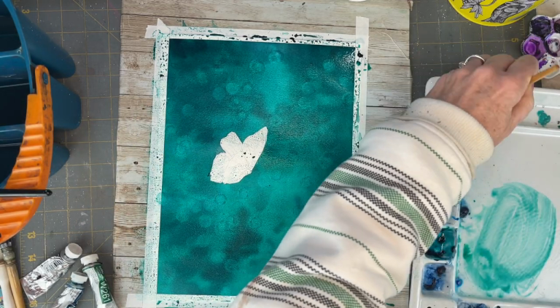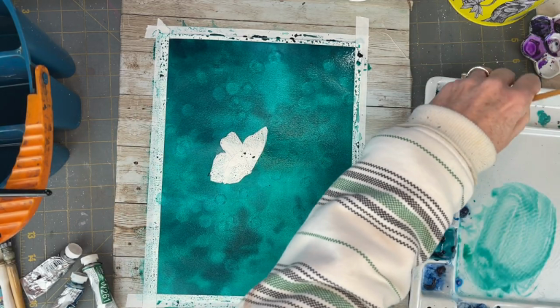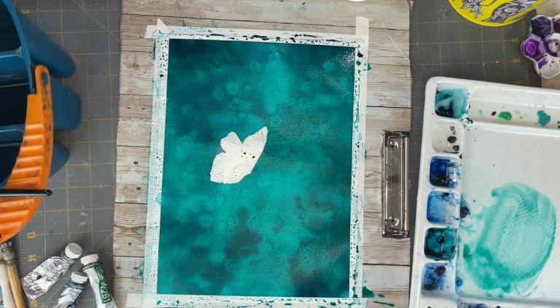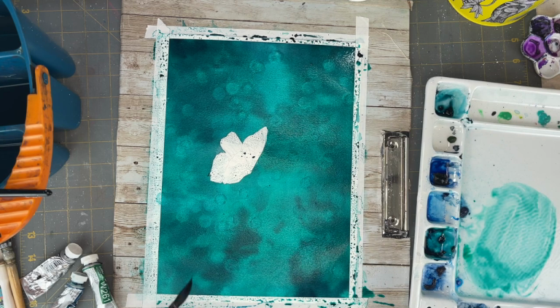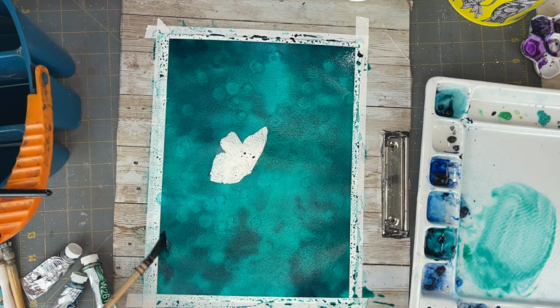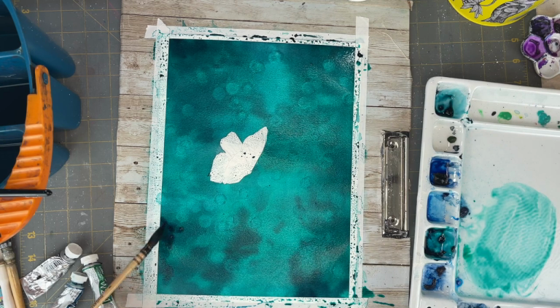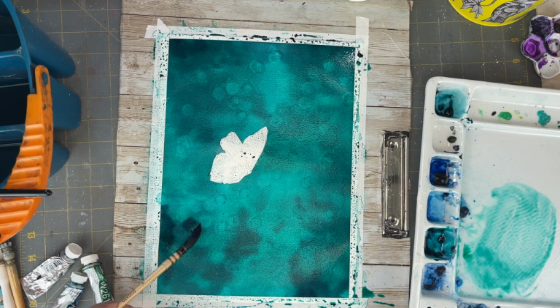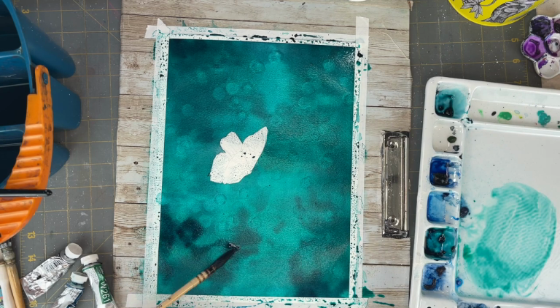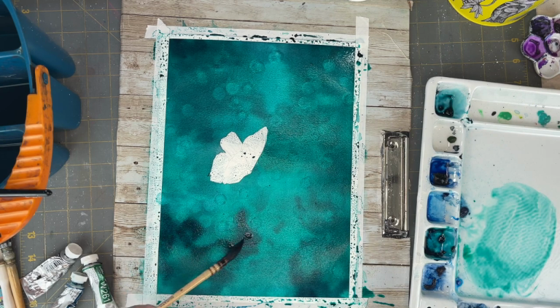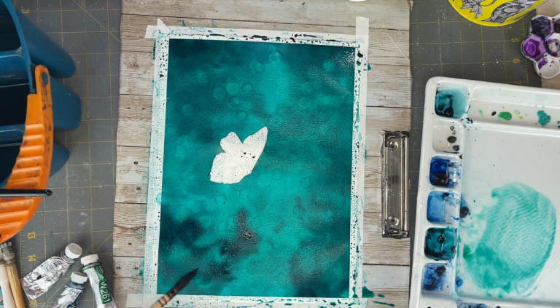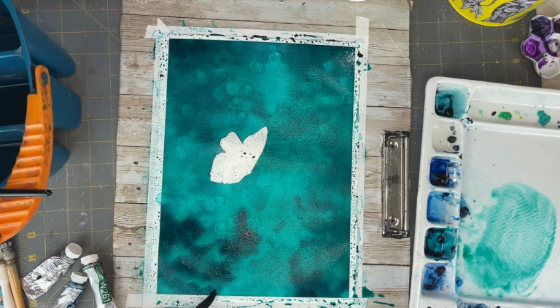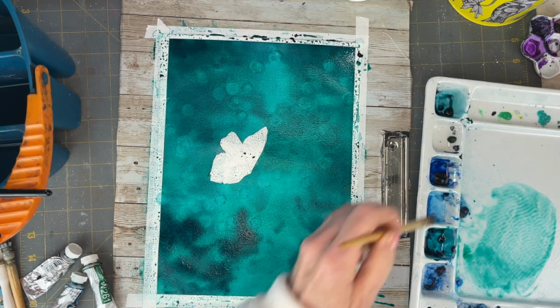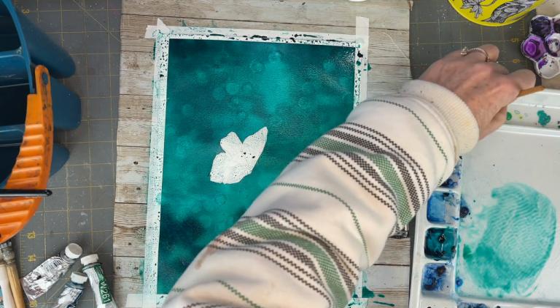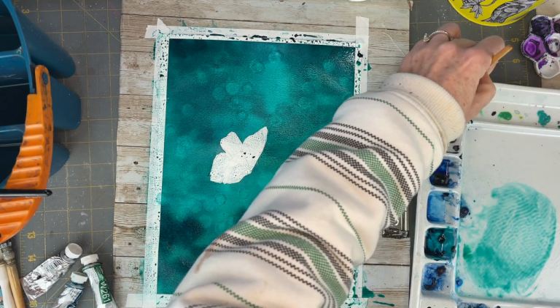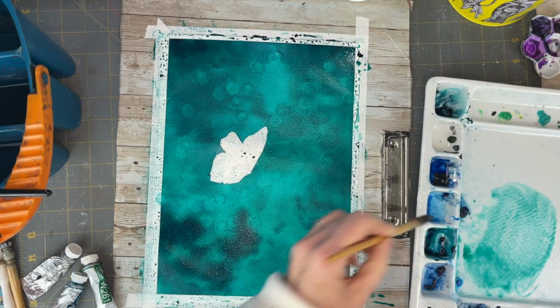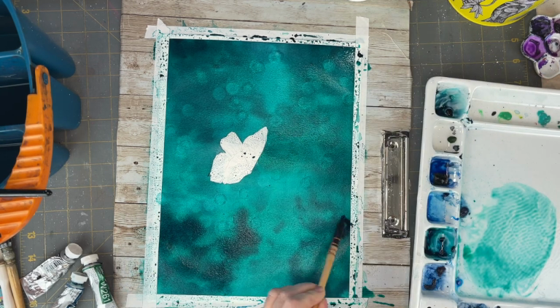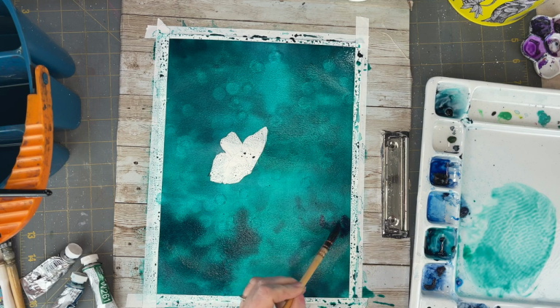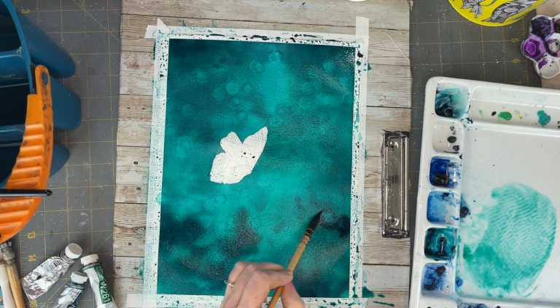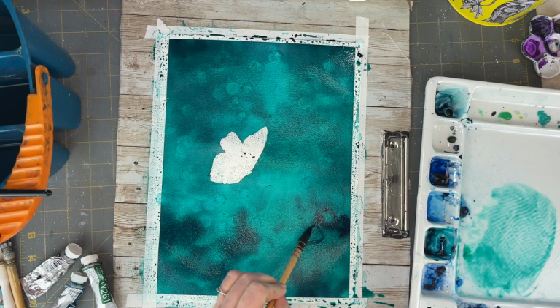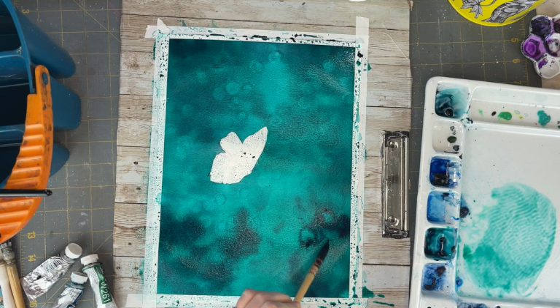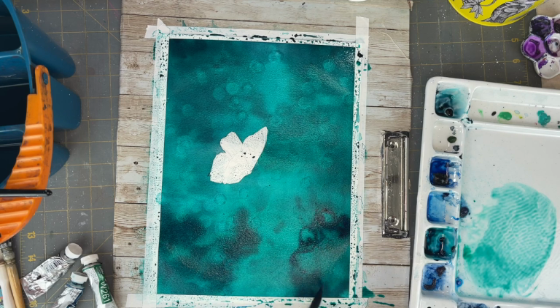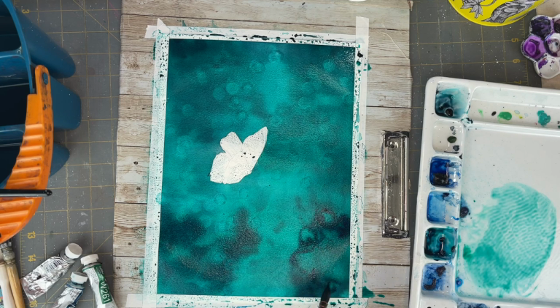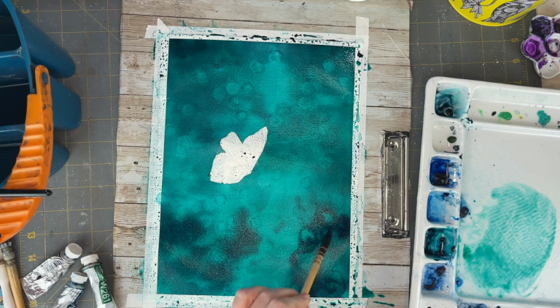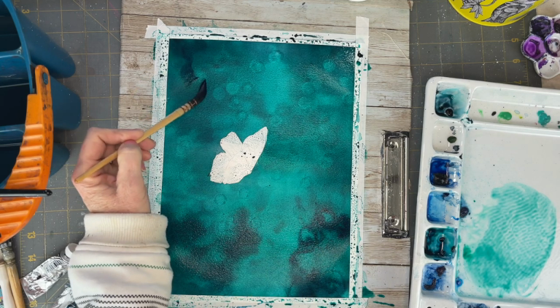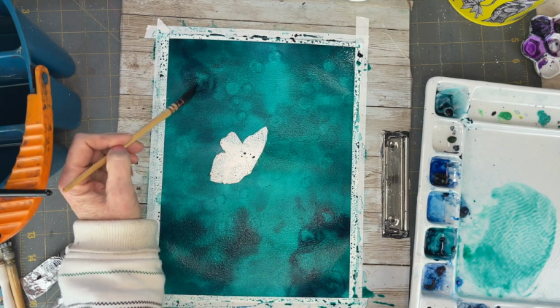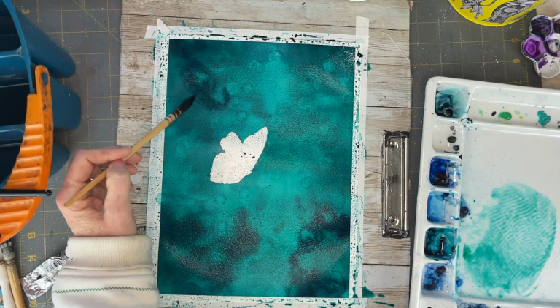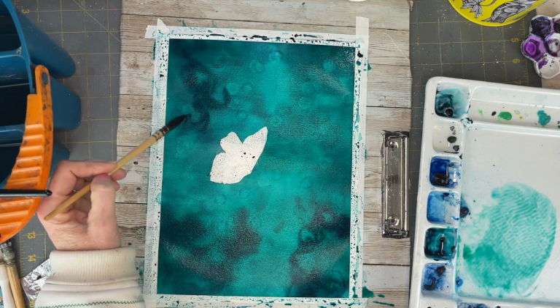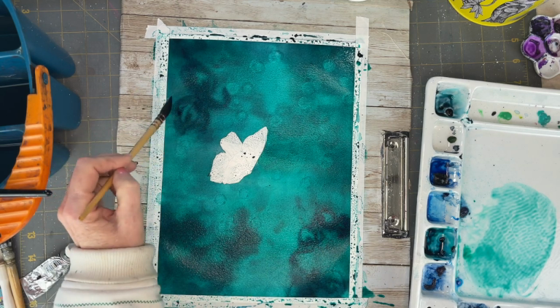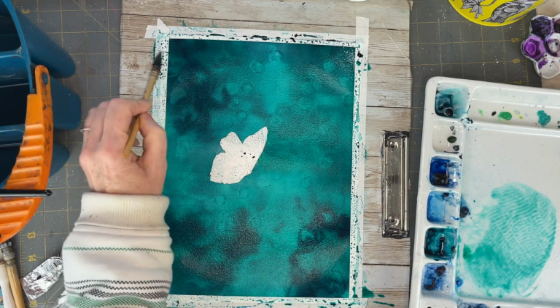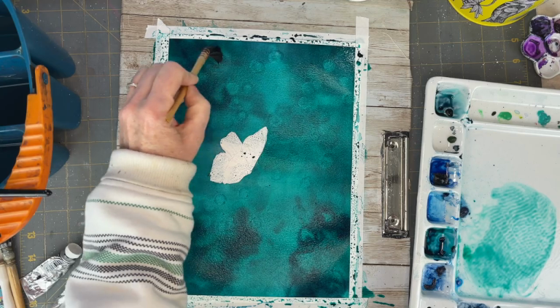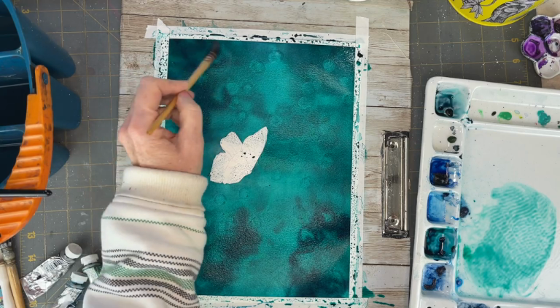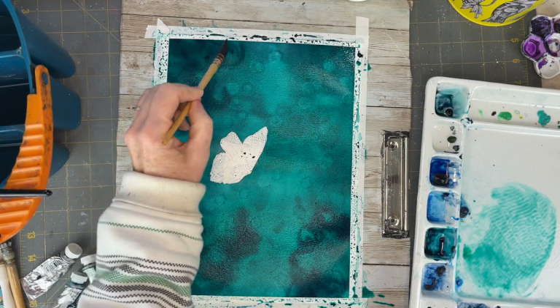I used a lot of viridian hue to get that jewel tone aqua color and I'm using a lot more neutral tint to get my darks as dark as they need to be.